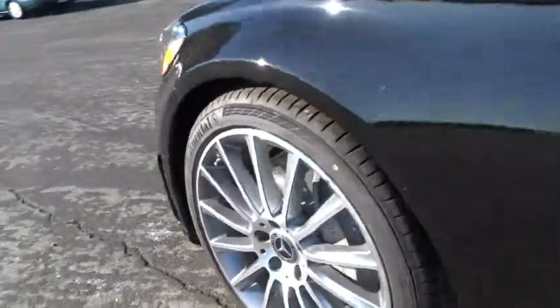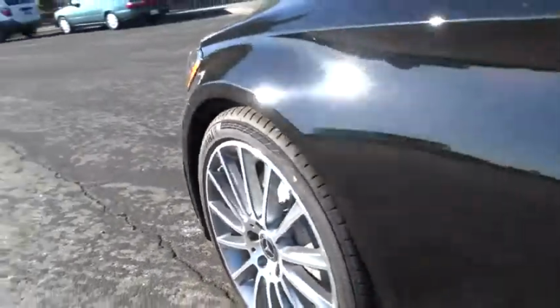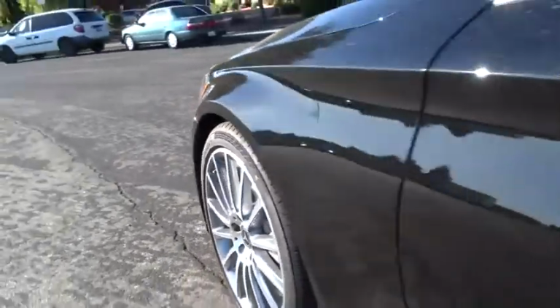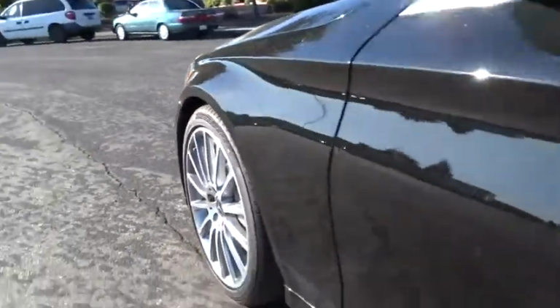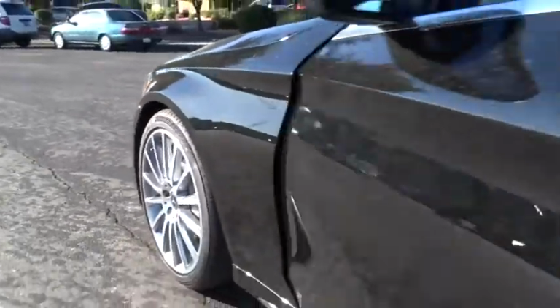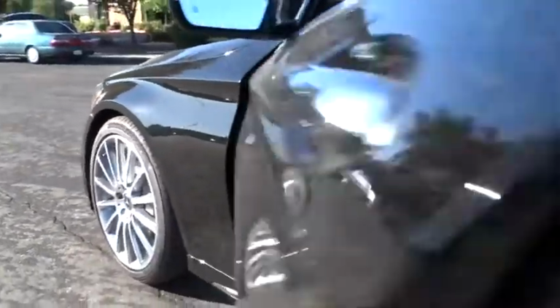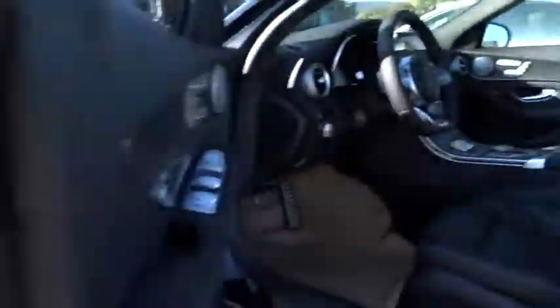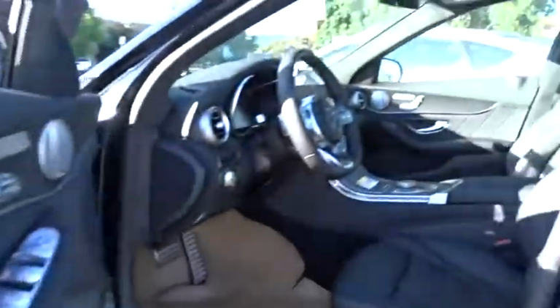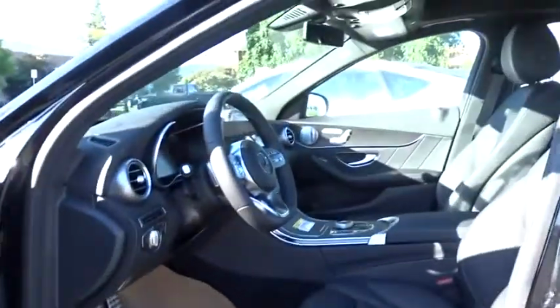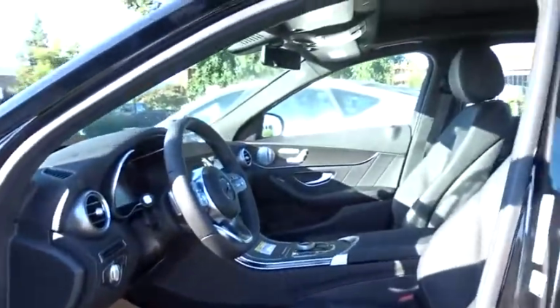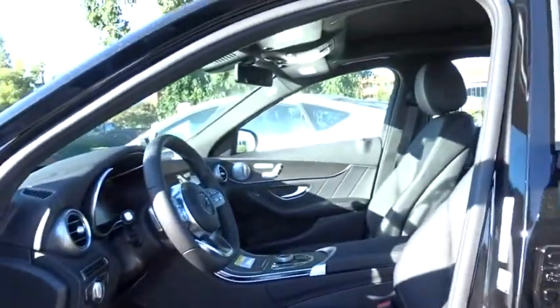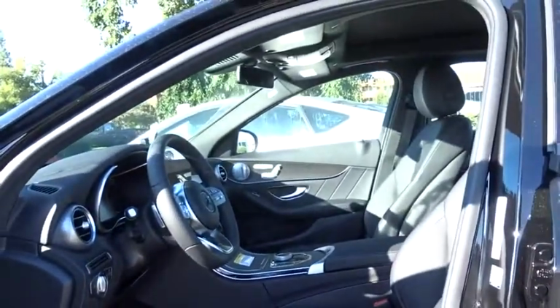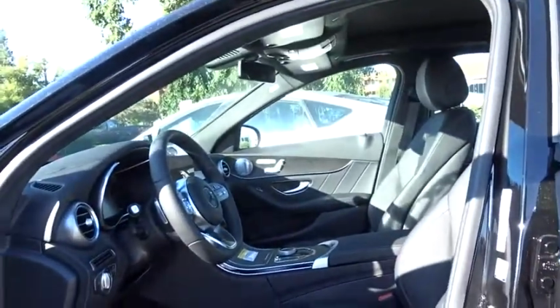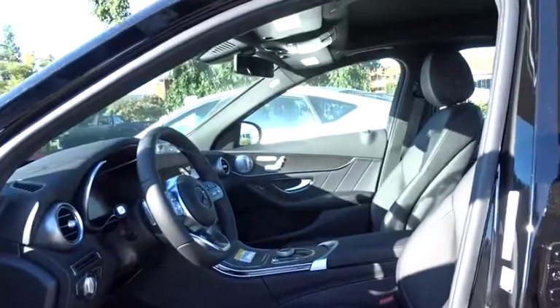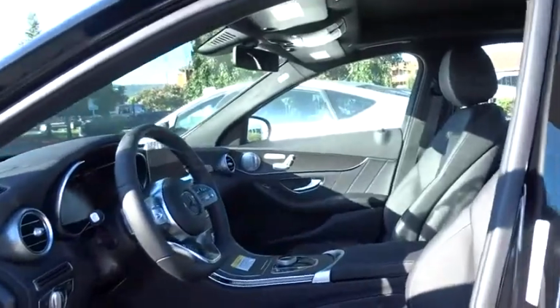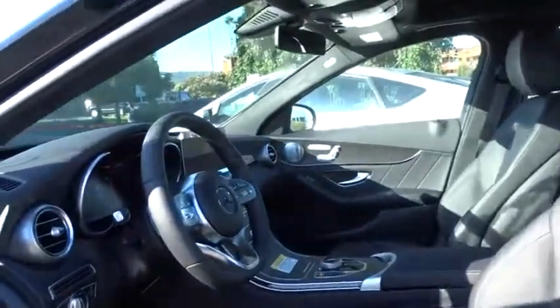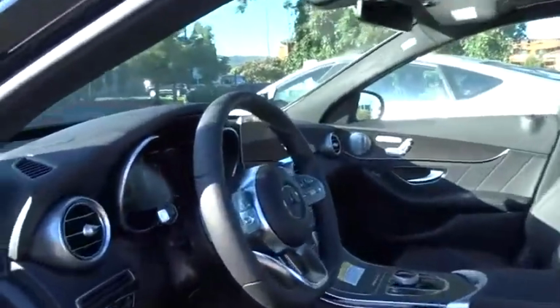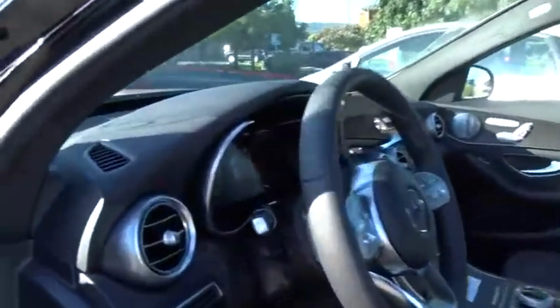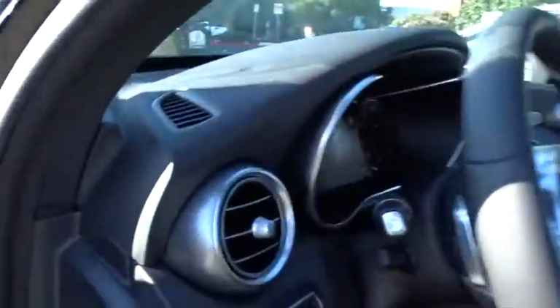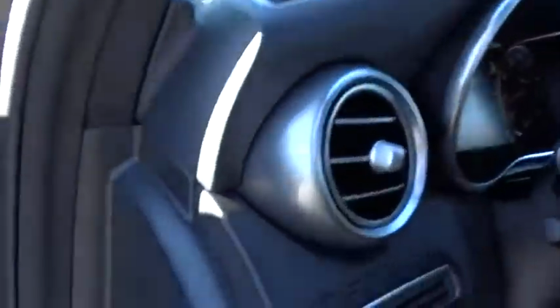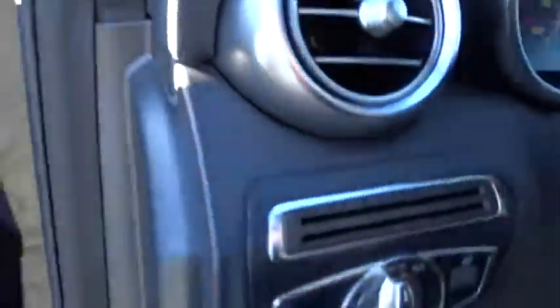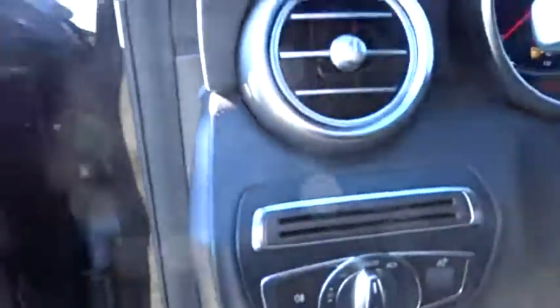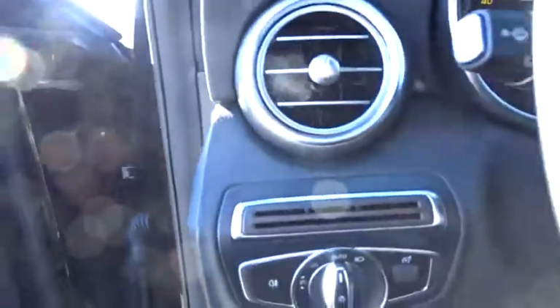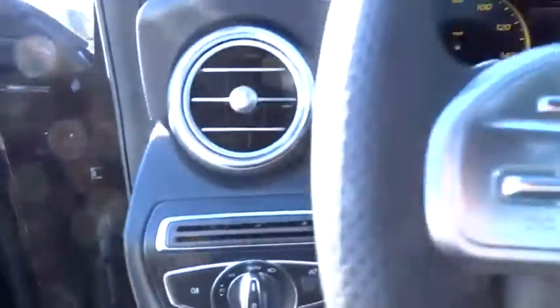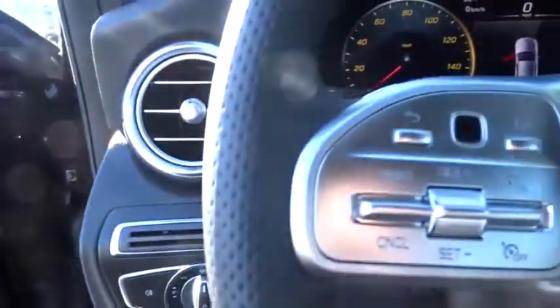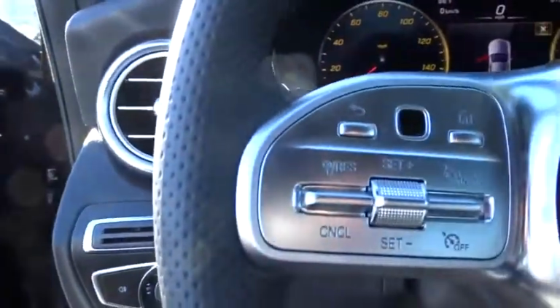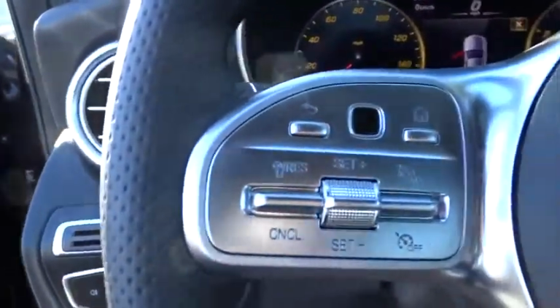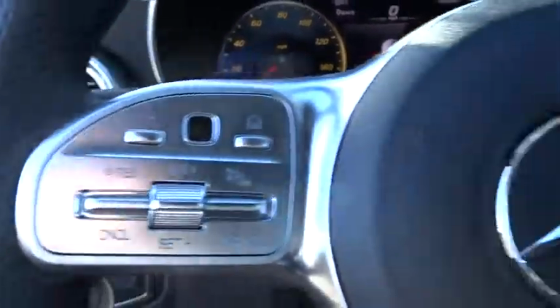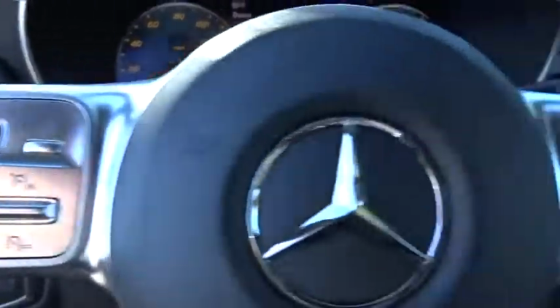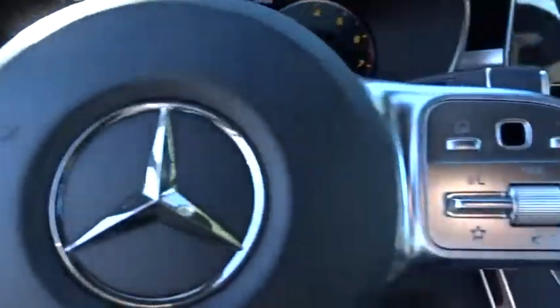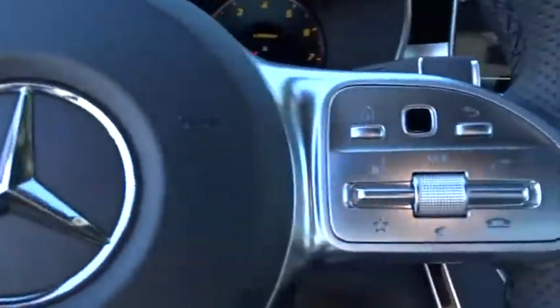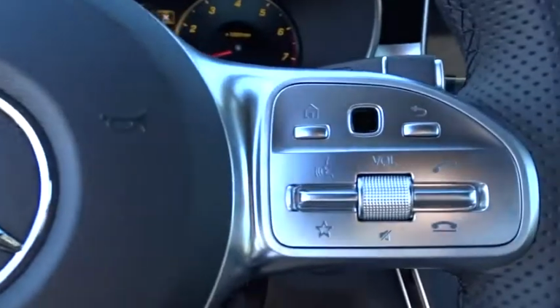Bluetooth, leather-wrapped steering wheel, power steering, adjustable steering wheel, four-wheel disc brakes, aluminum wheels, cruise control, auto-dimming rear-view mirror.